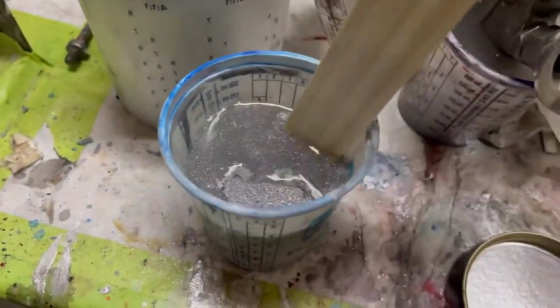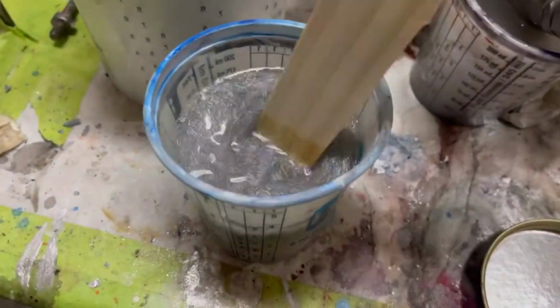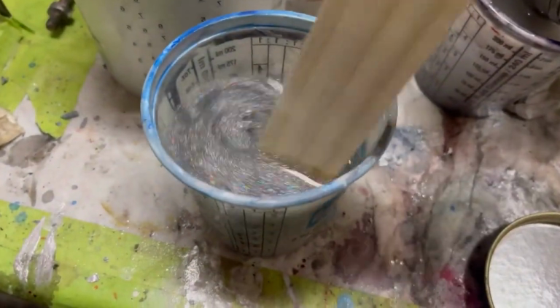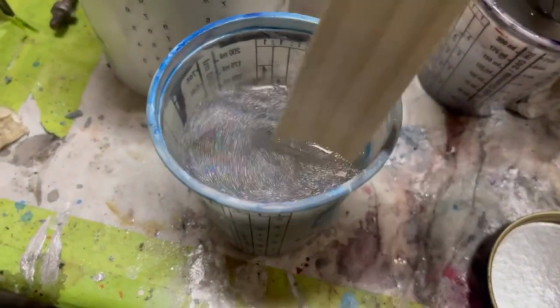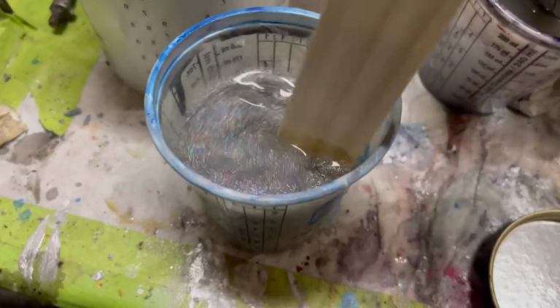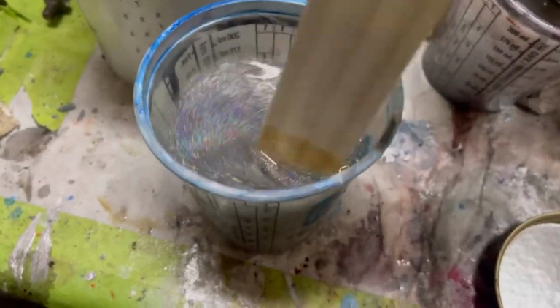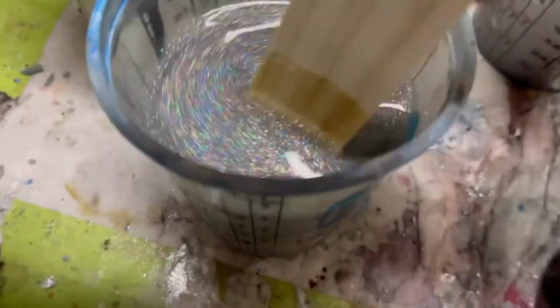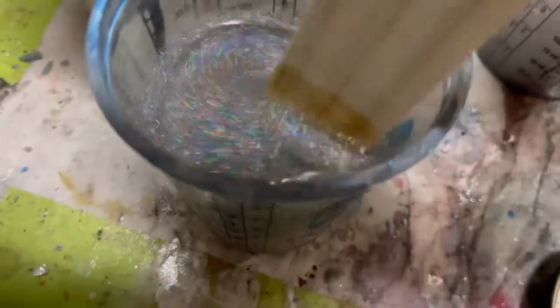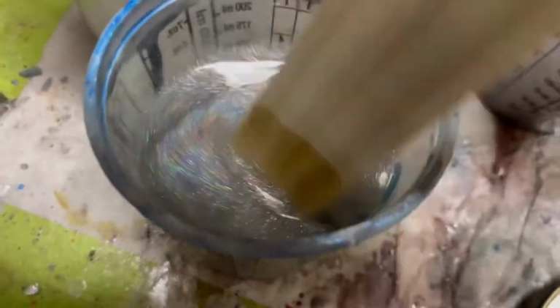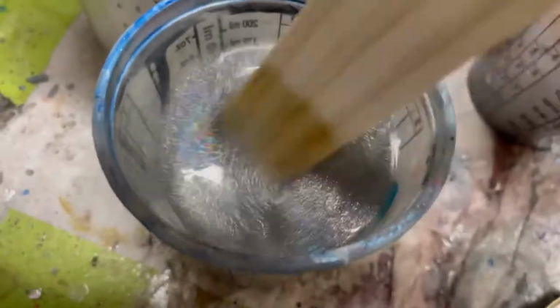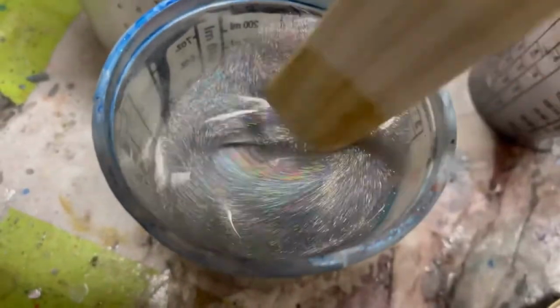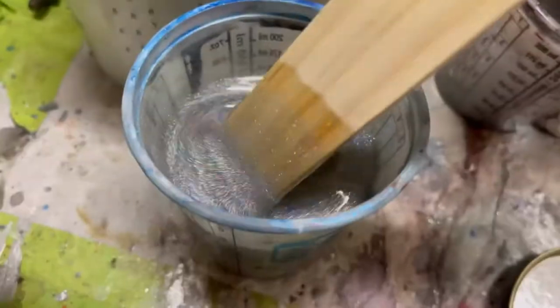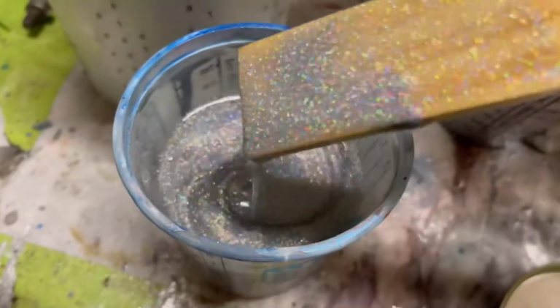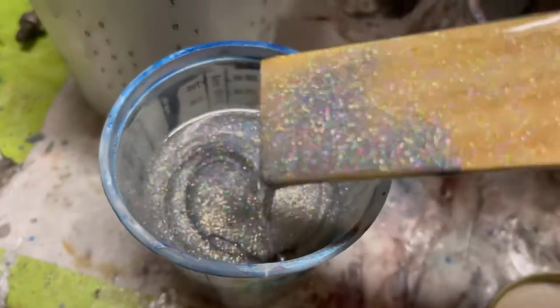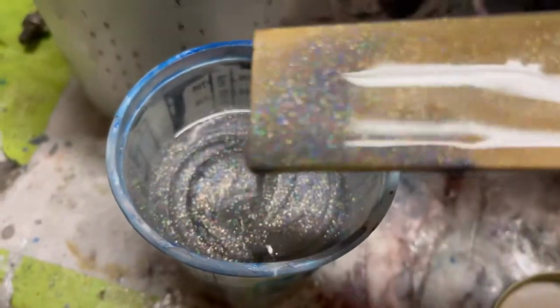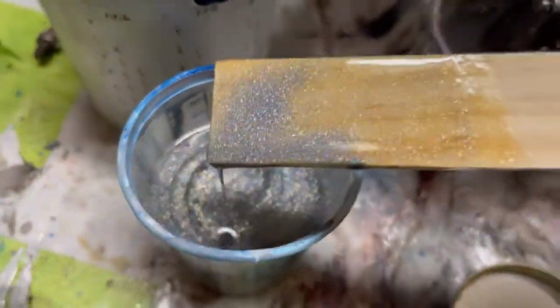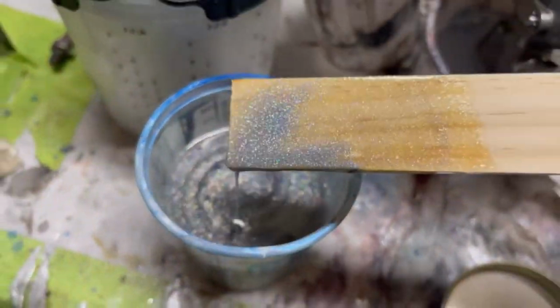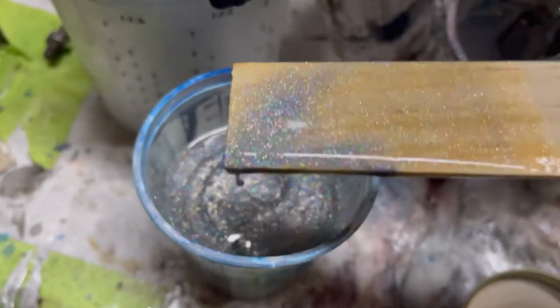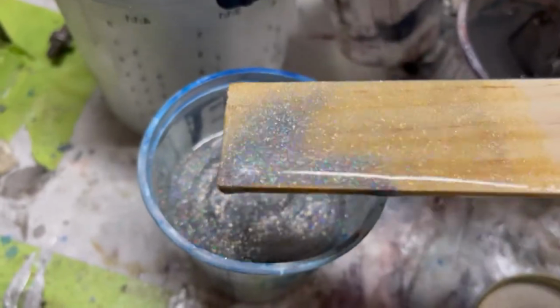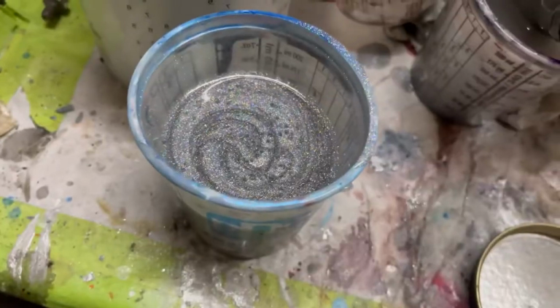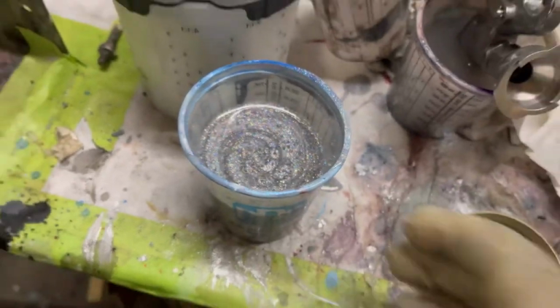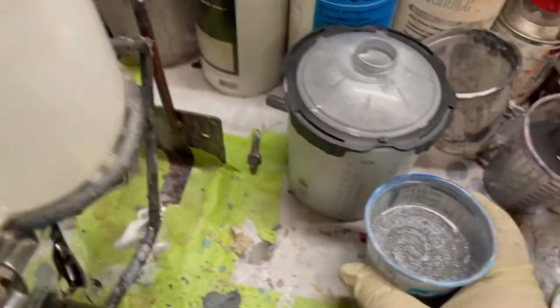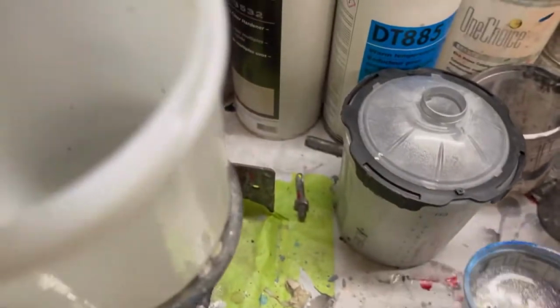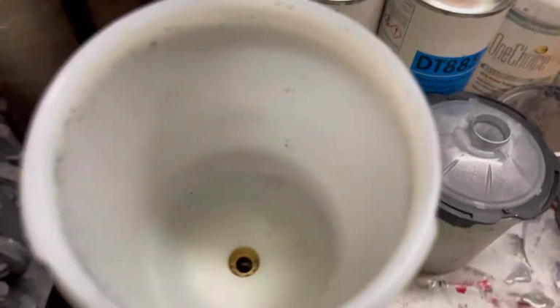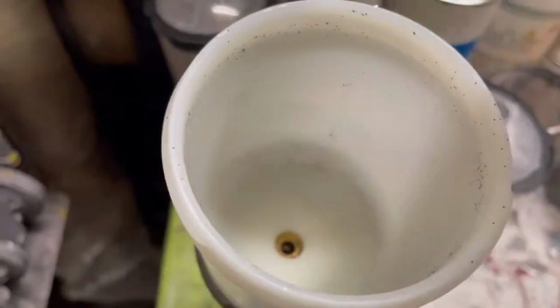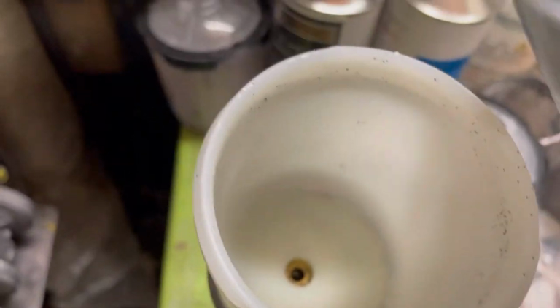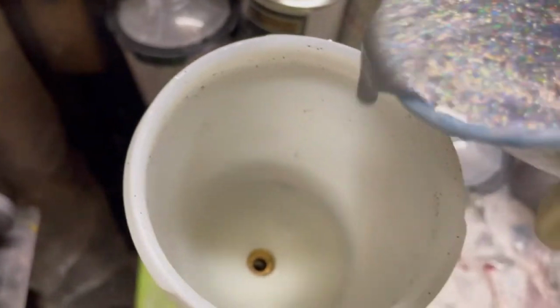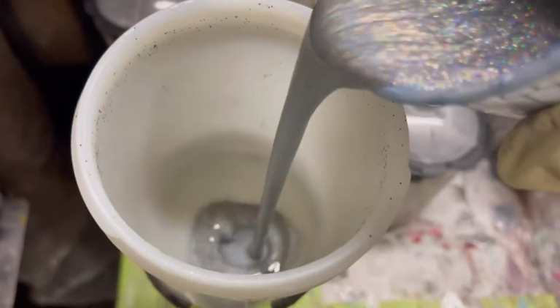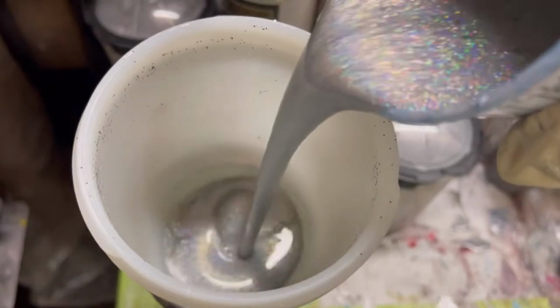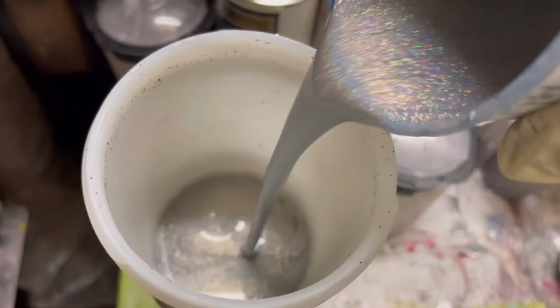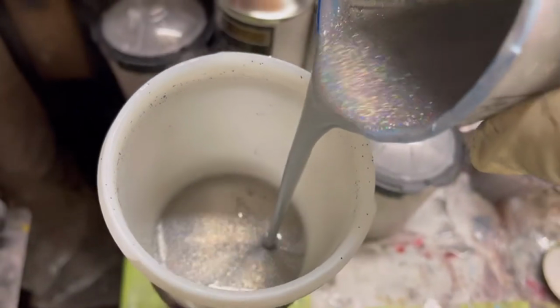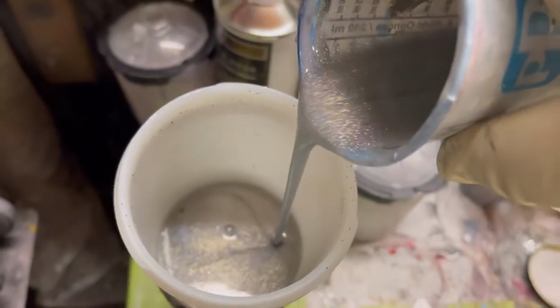...you've got to go ahead and spray it as soon as you mix it and put it on the gun. If you let the gun sit on the shelf for a little while, that flake will just sit there and sink to the bottom. And I'm not using a filter going into the gun, because all that flake will get trapped in the filter.